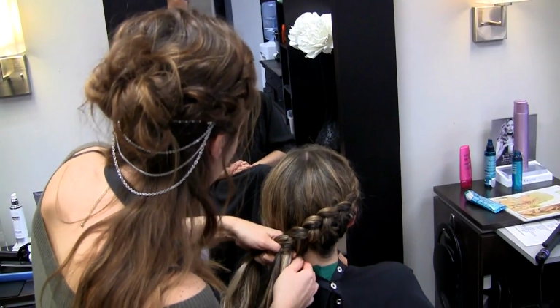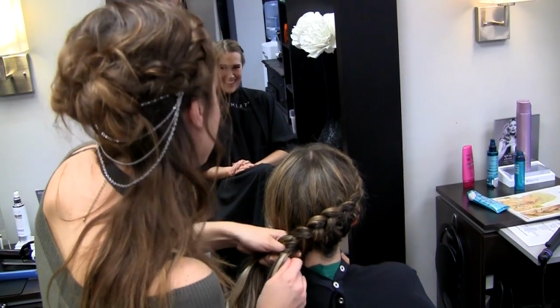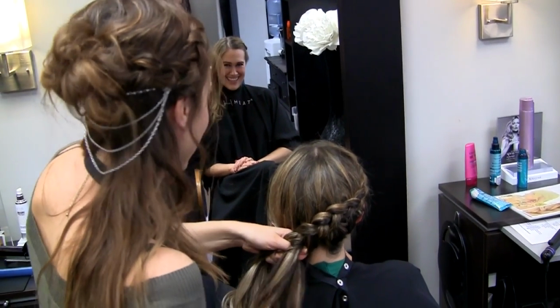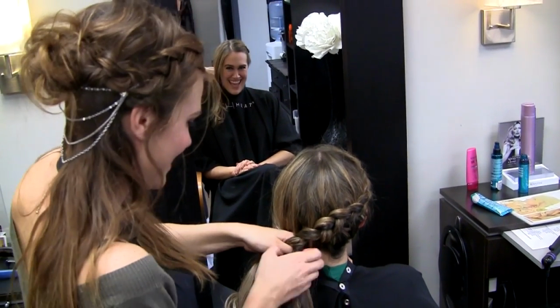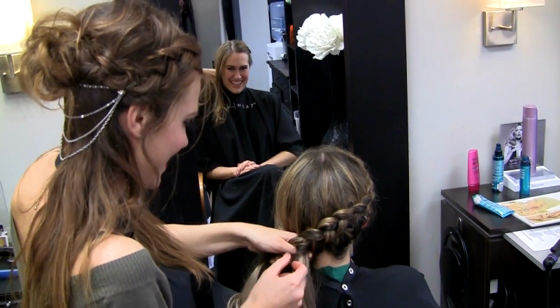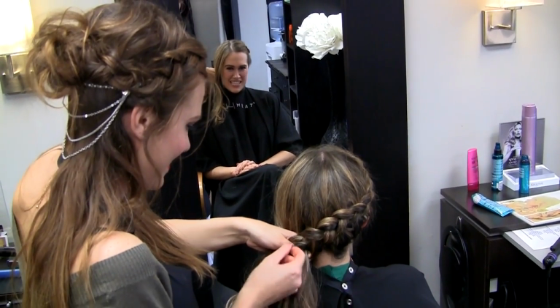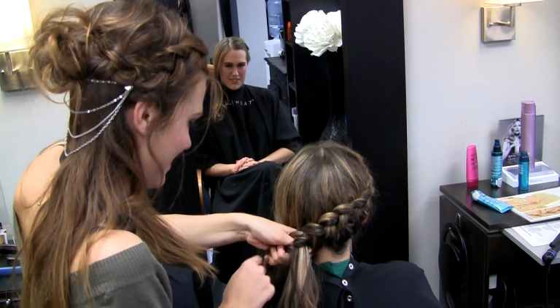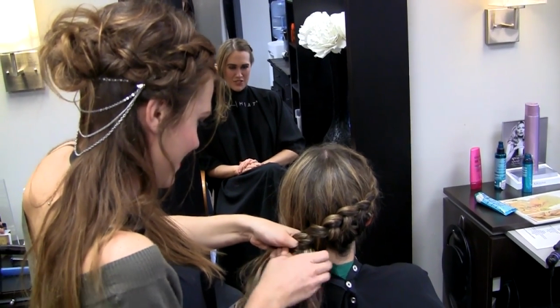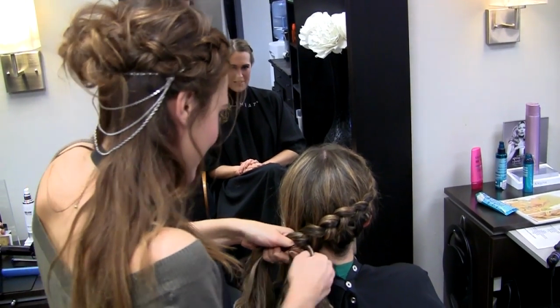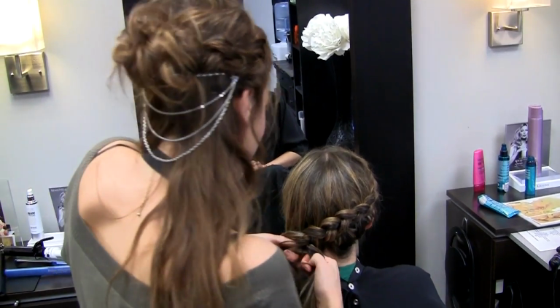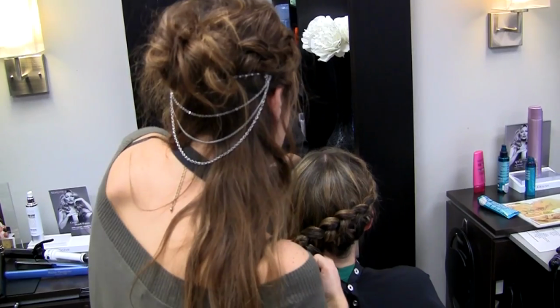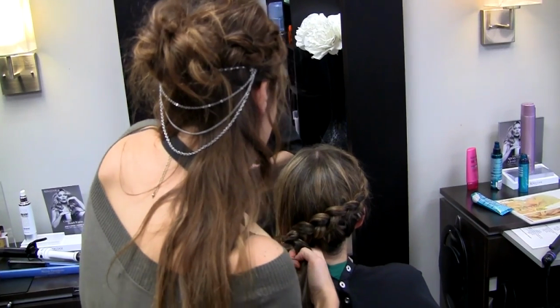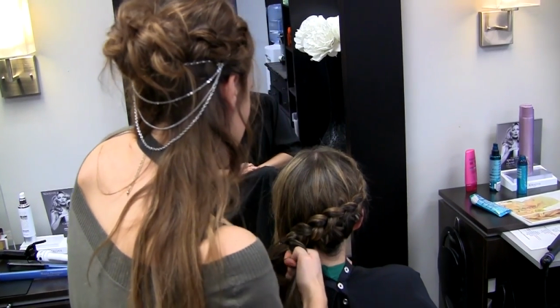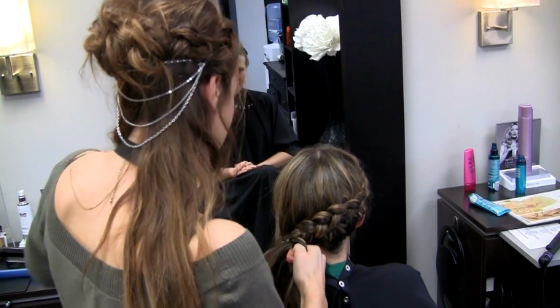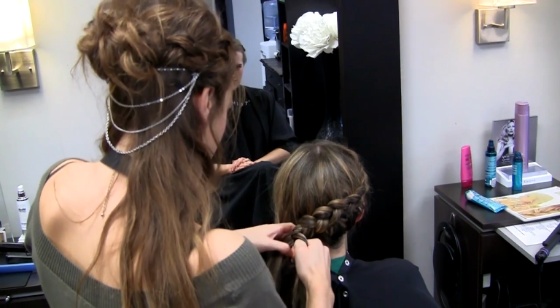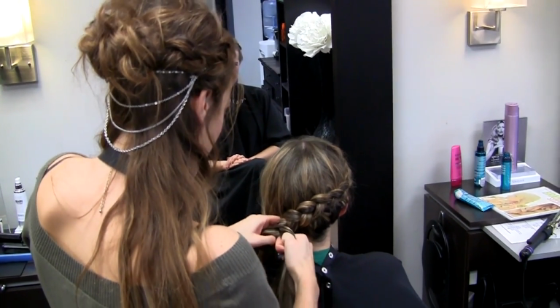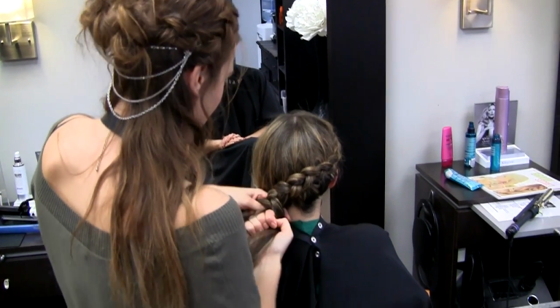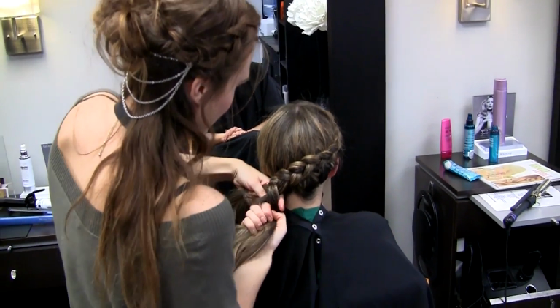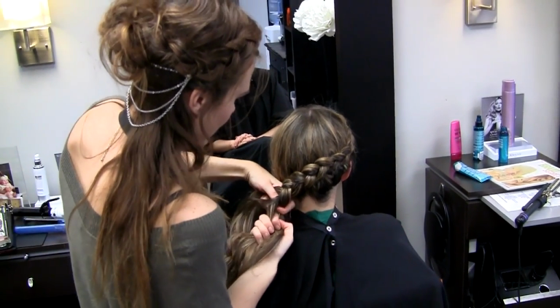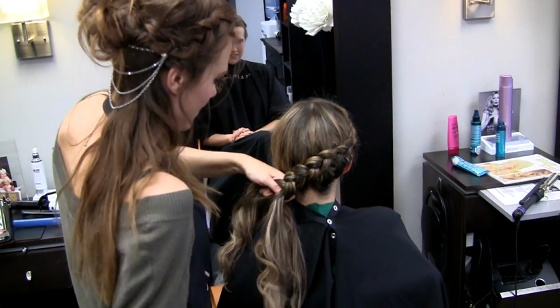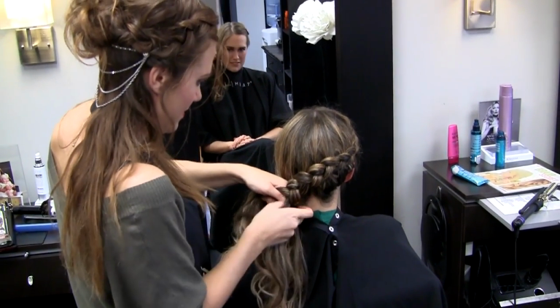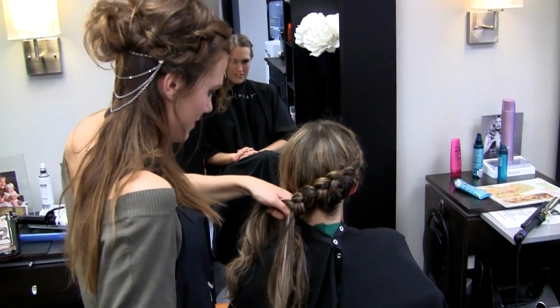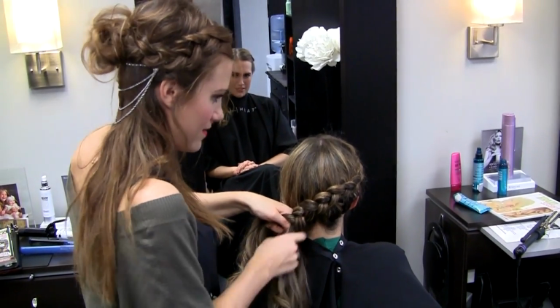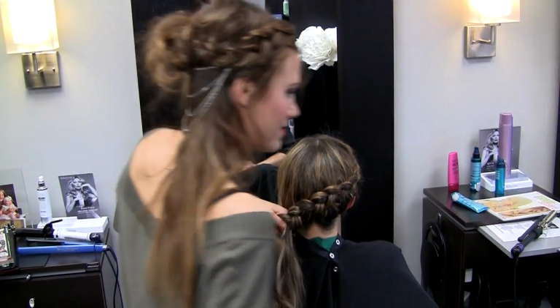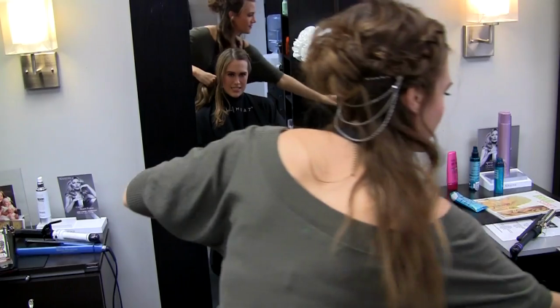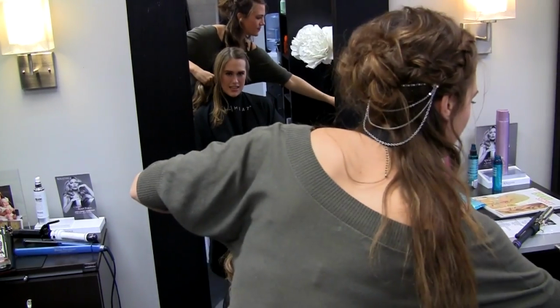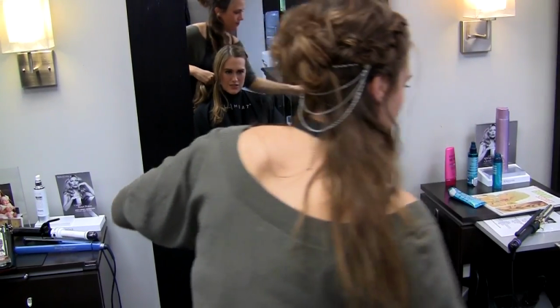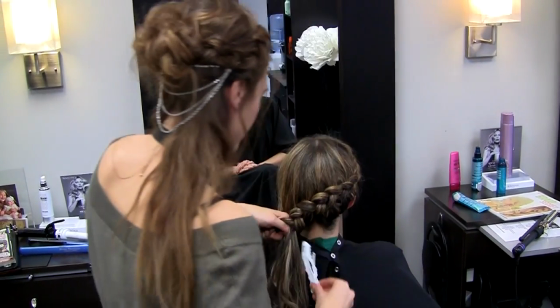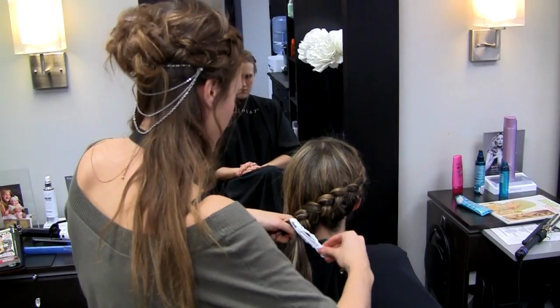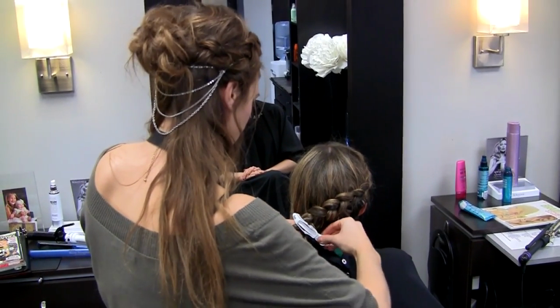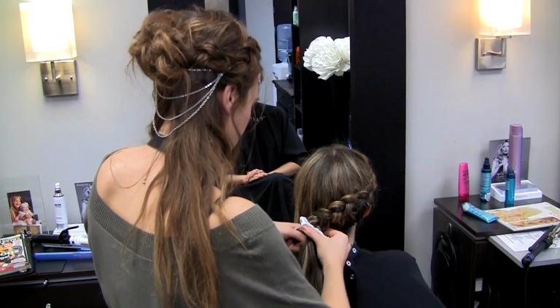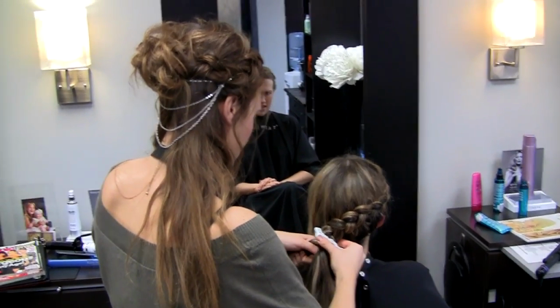You'll notice that when Janelle adds hair to the braid, she brings in enough to use the remaining hair on that side of your head. So the hair on the nape of your neck is all pulled up into the braid, and the hair from the crown is all added into it too.